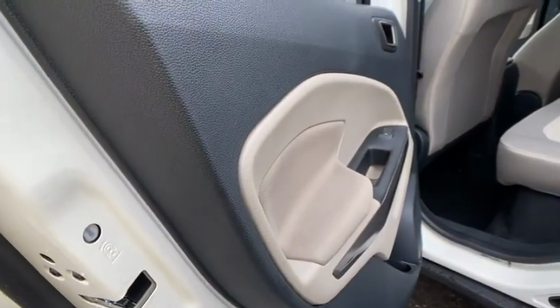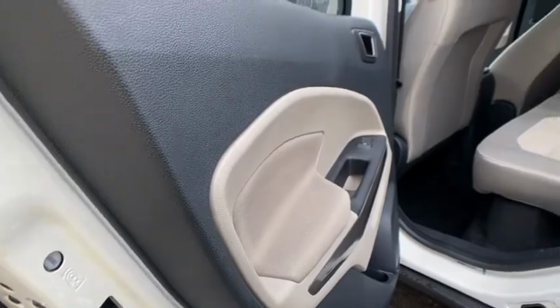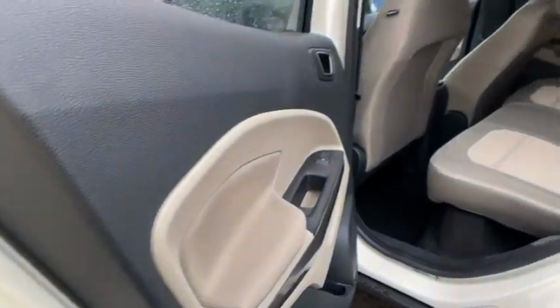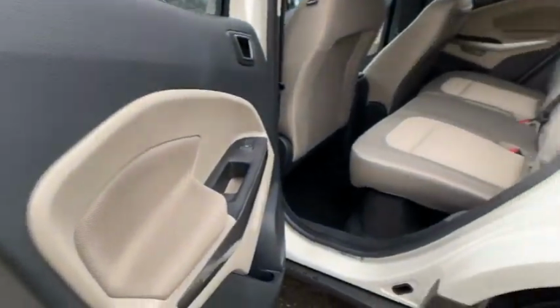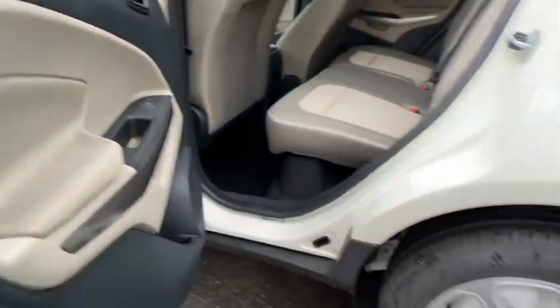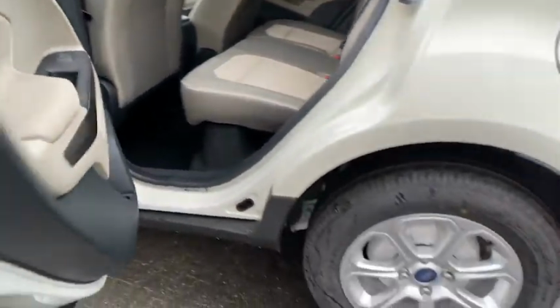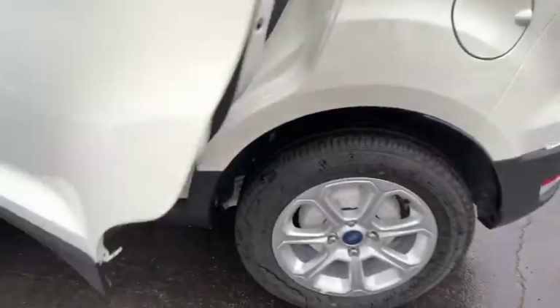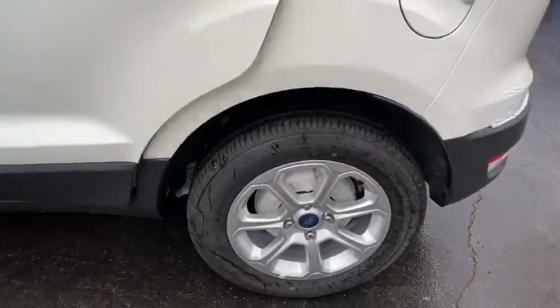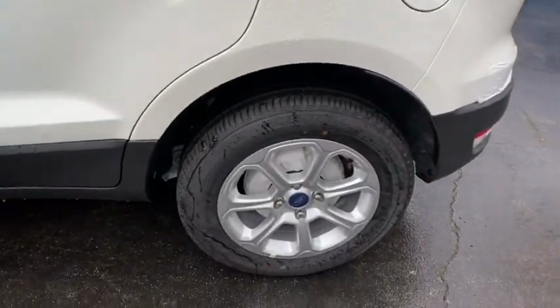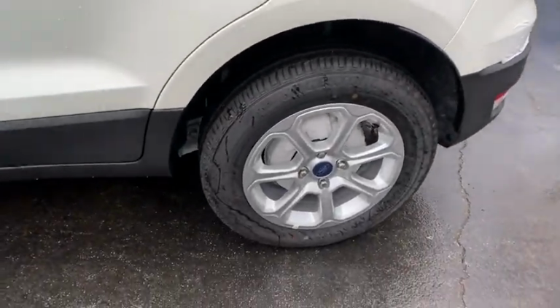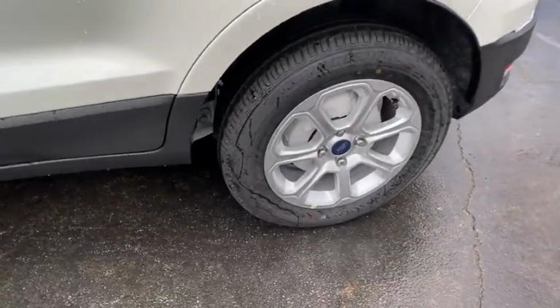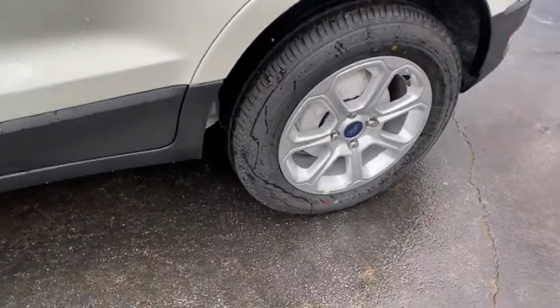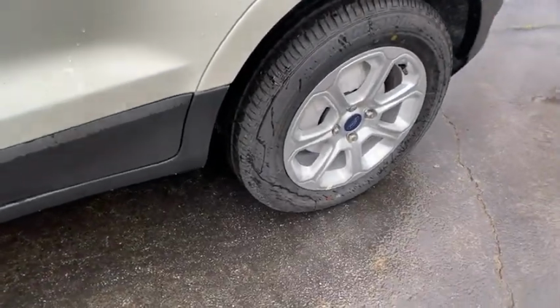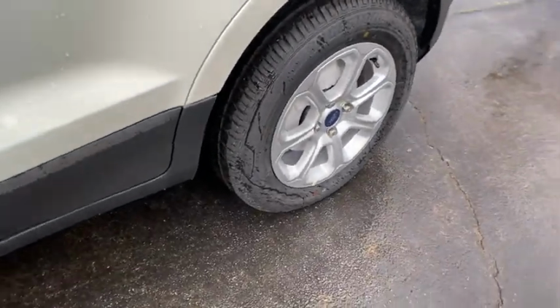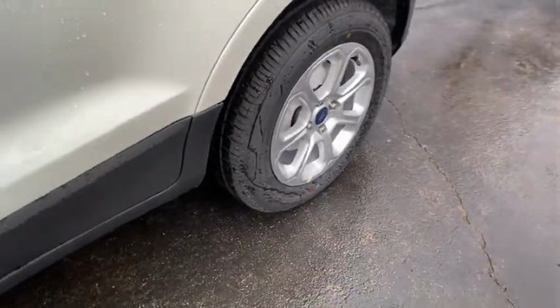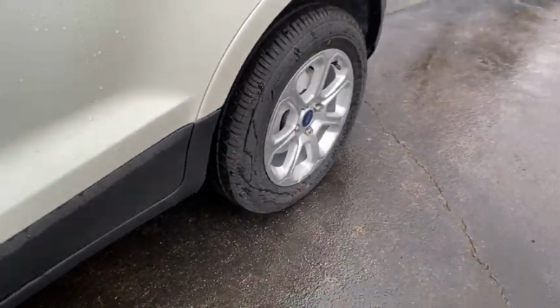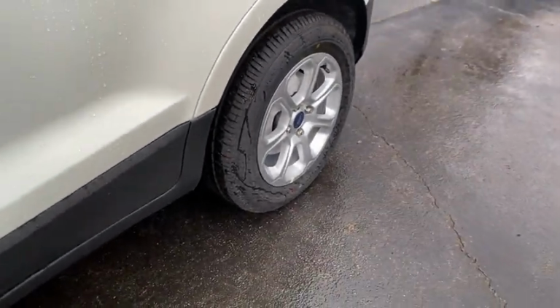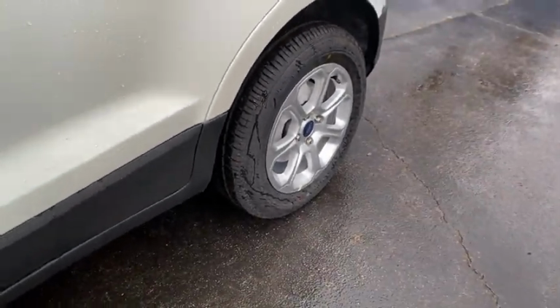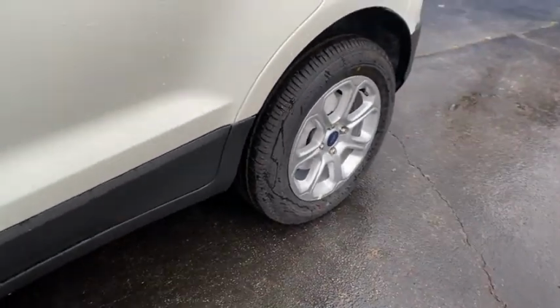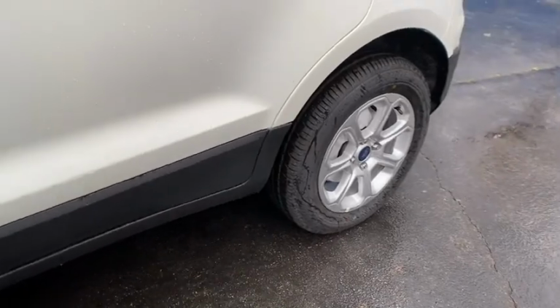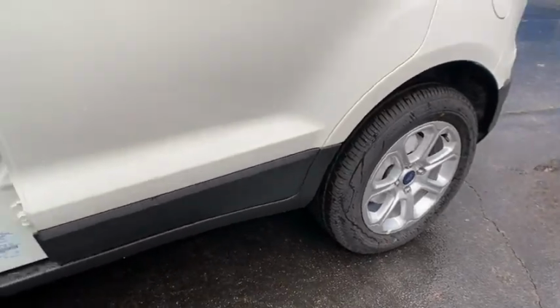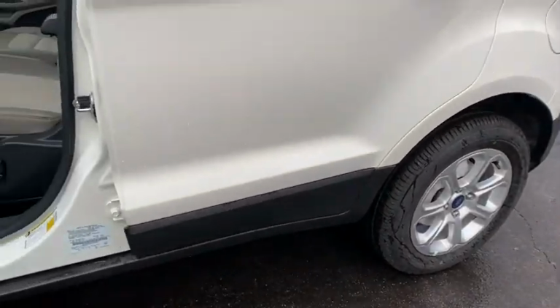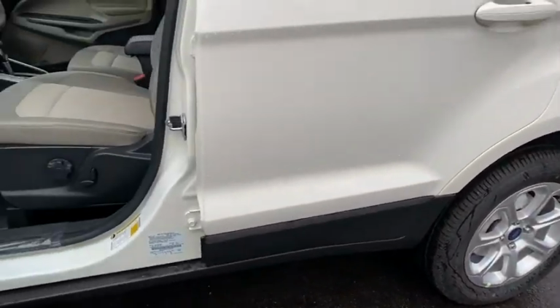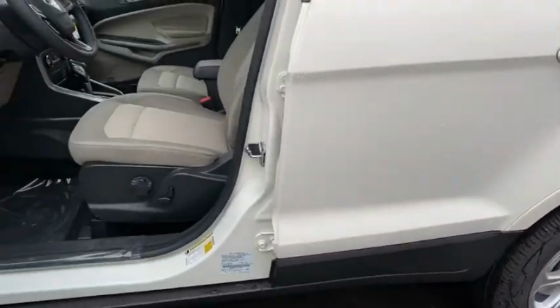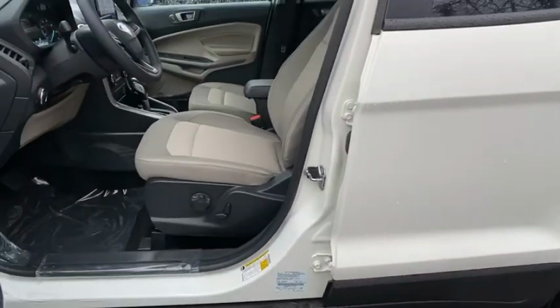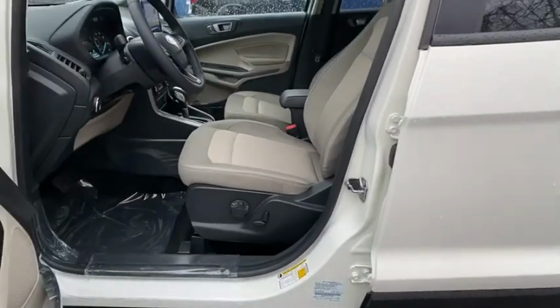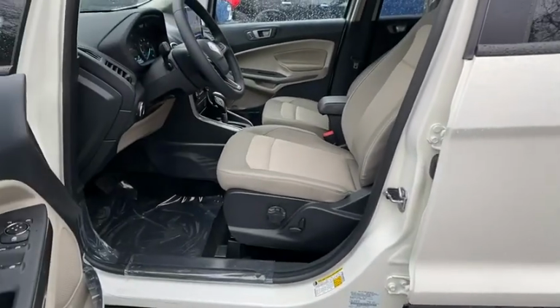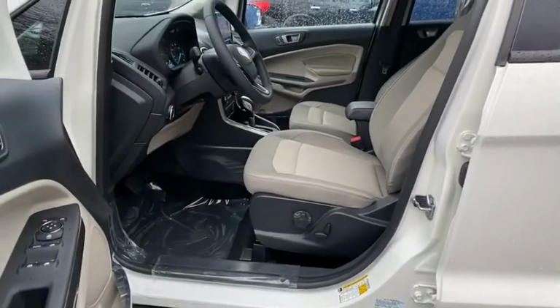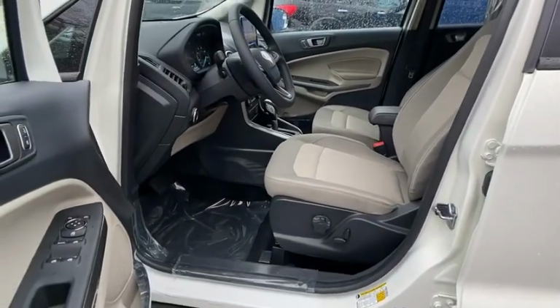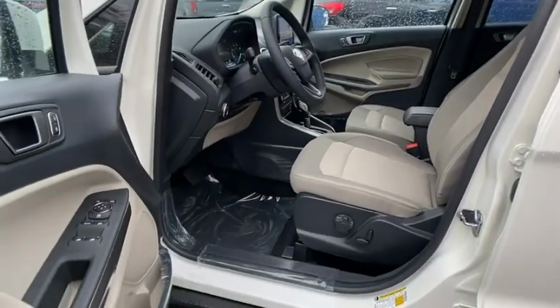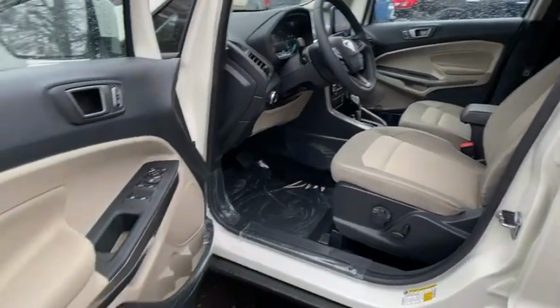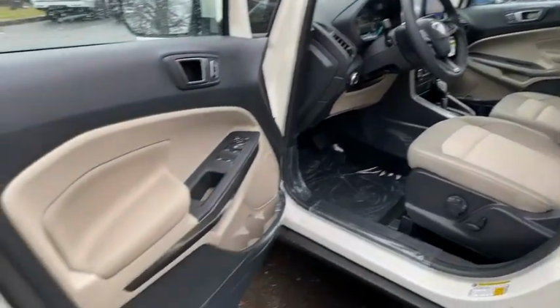Alloy wheels, power steering, adjustable steering wheel, aluminum wheels, floor mats, four-wheel disc brakes, keyless start, cruise control, AM-FM stereo radio.